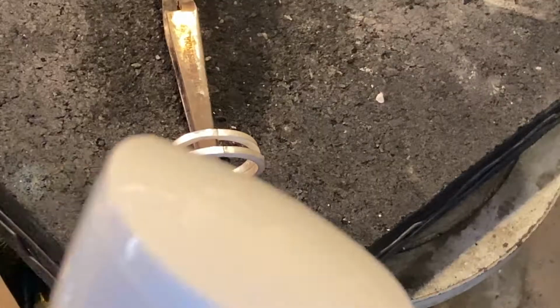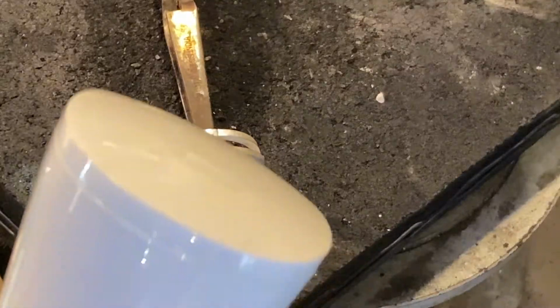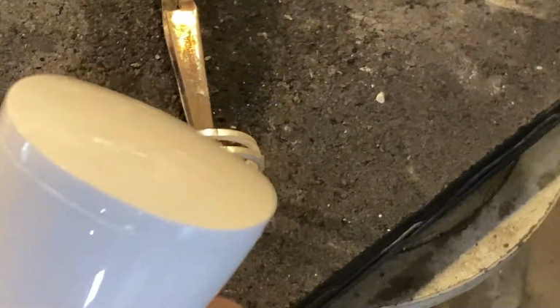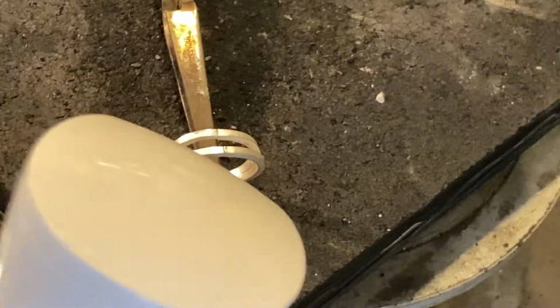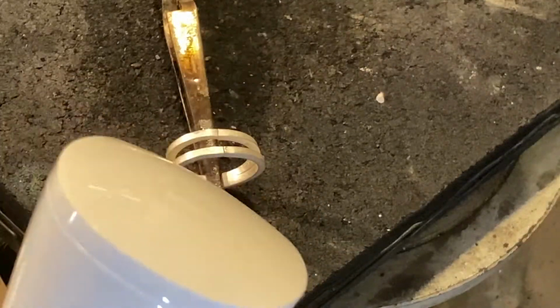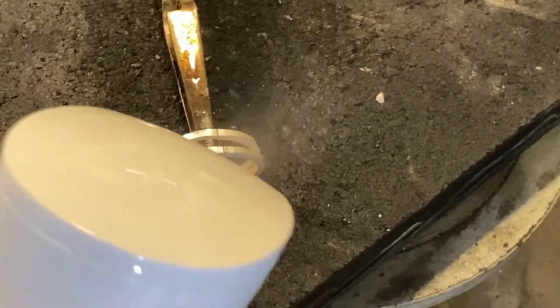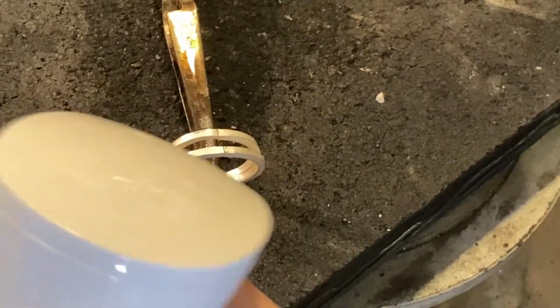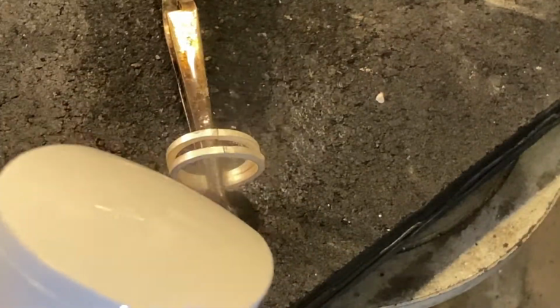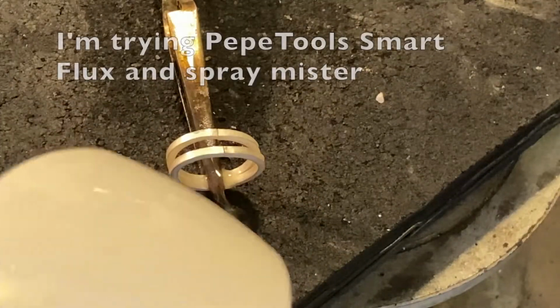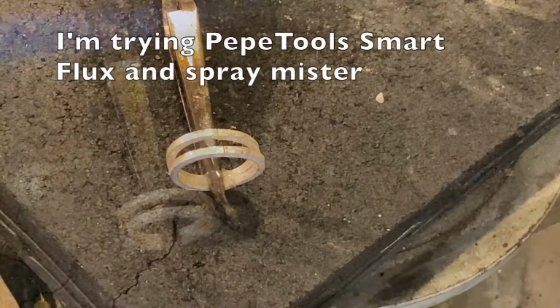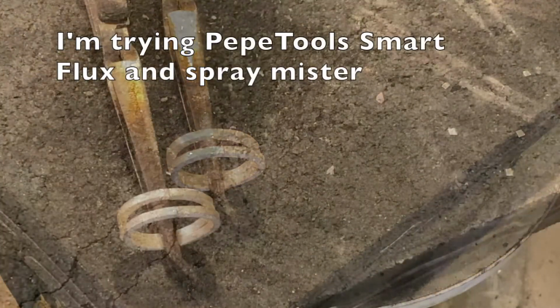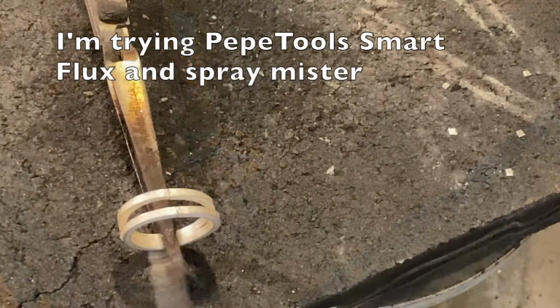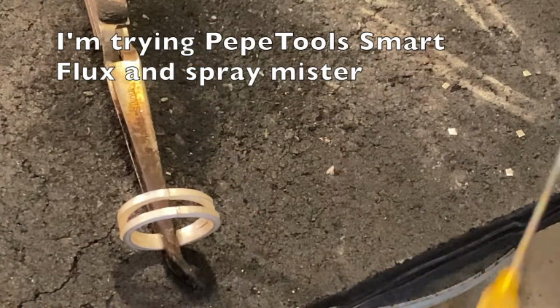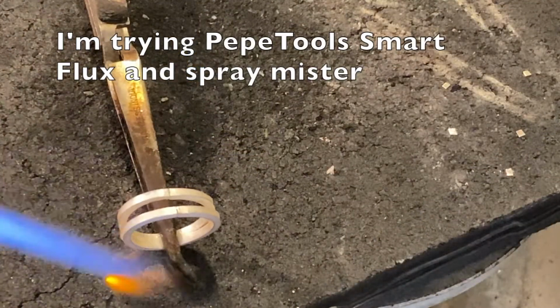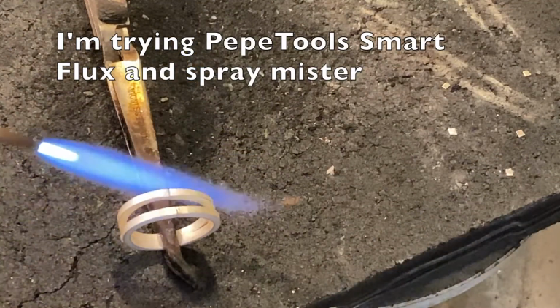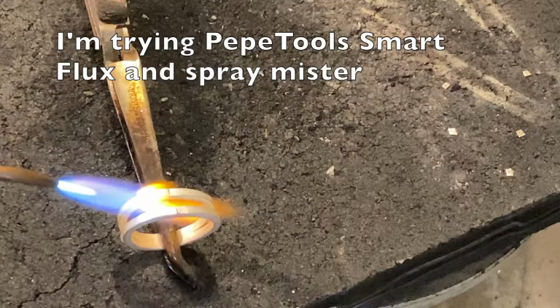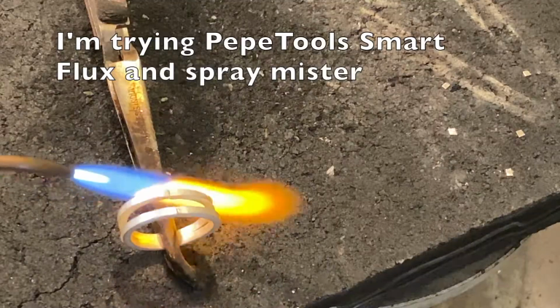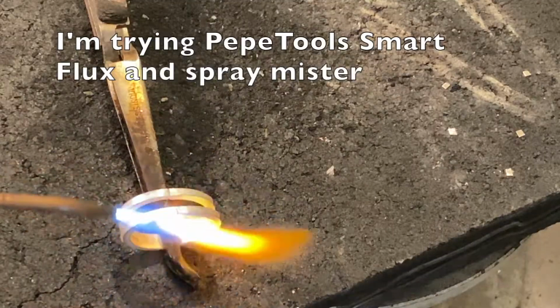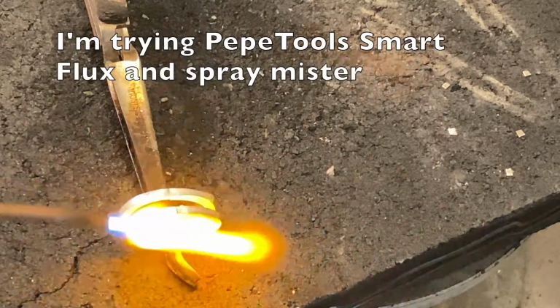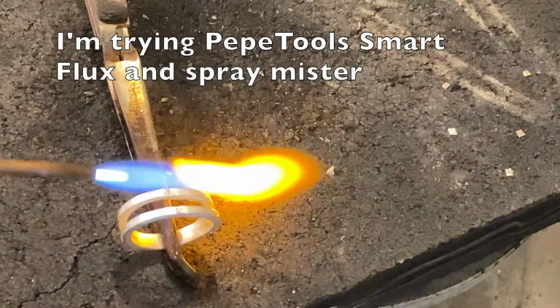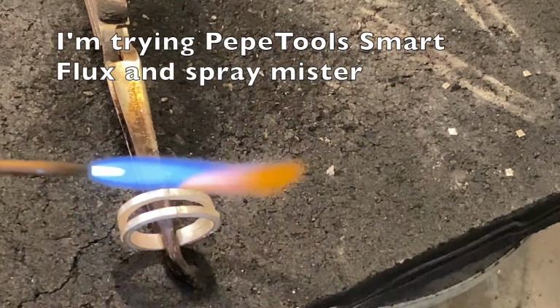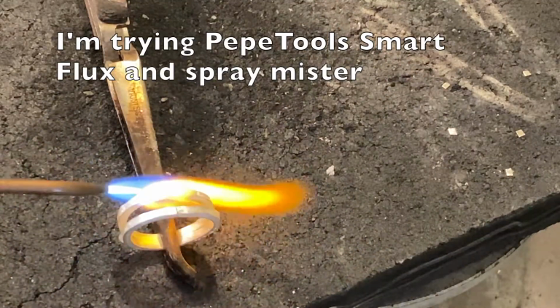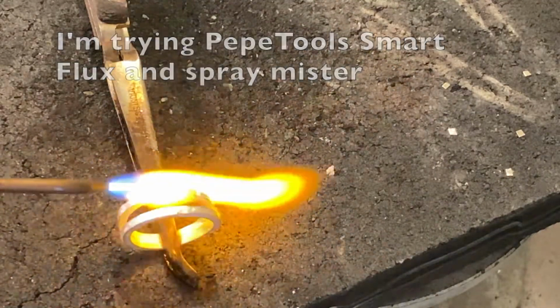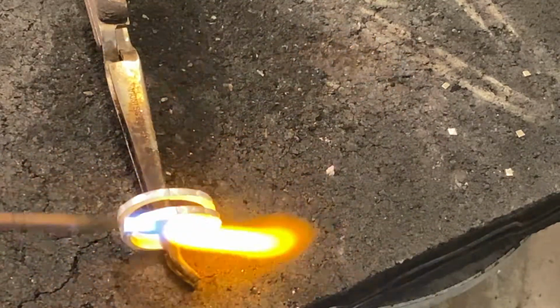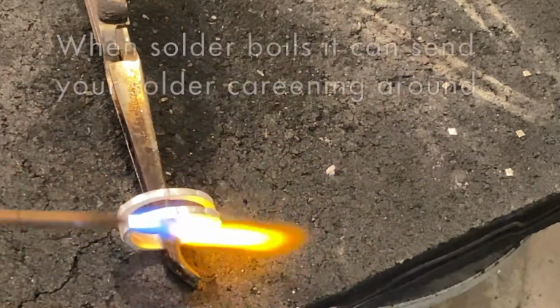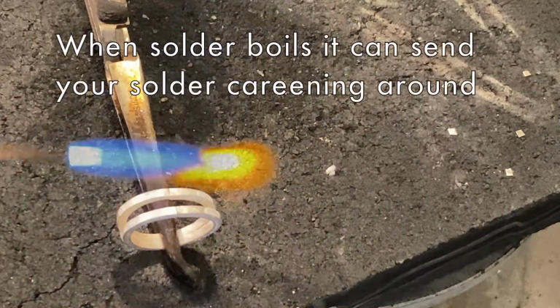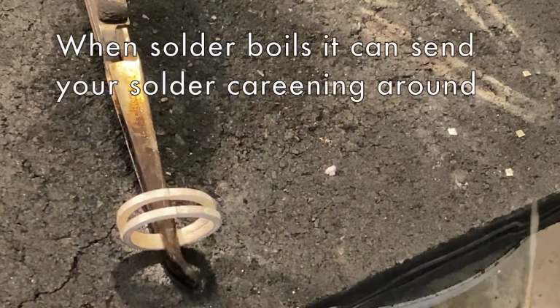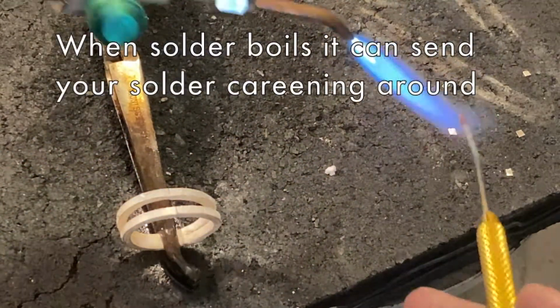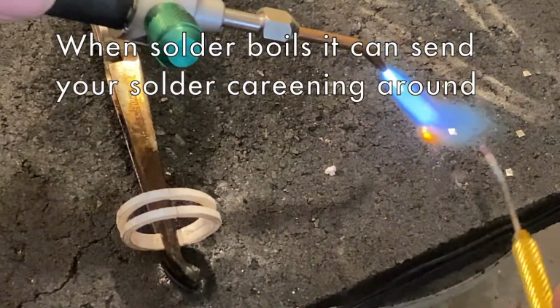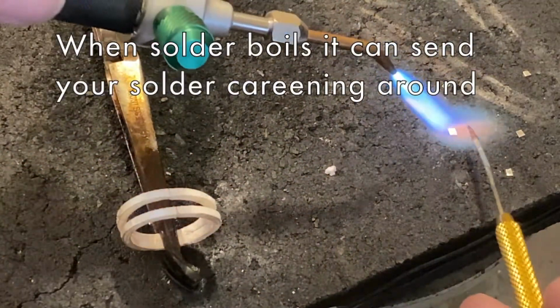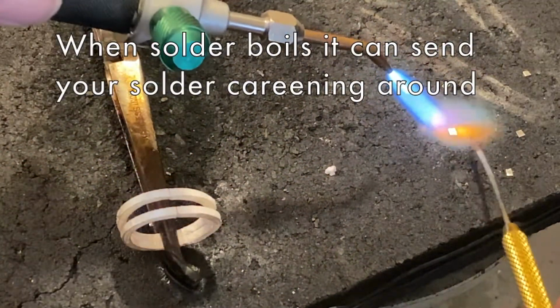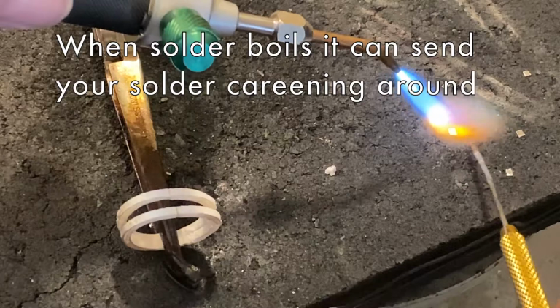Now I'm spraying flux on the piece and warming up the flux so that hopefully the solder doesn't roll off or get shot off.